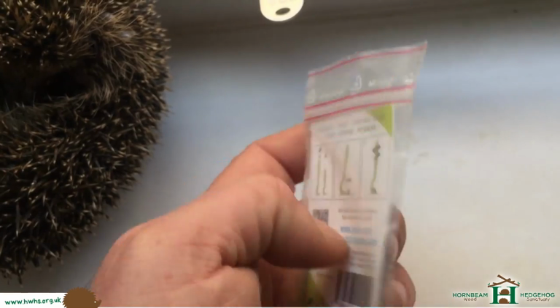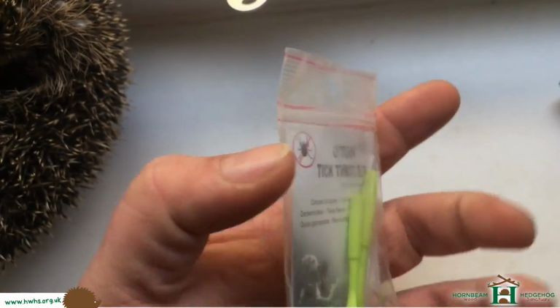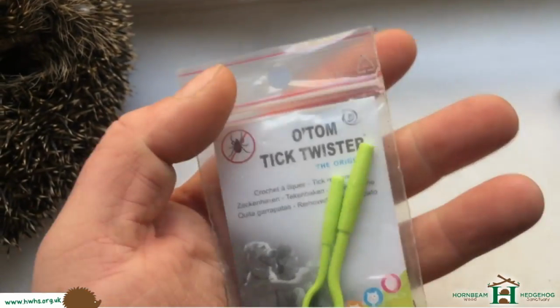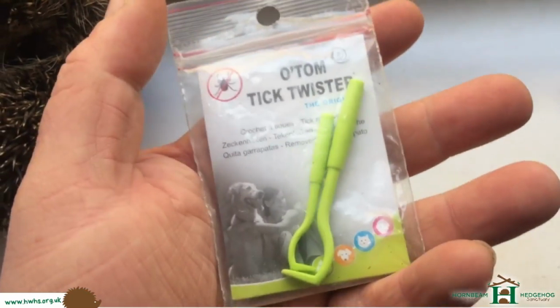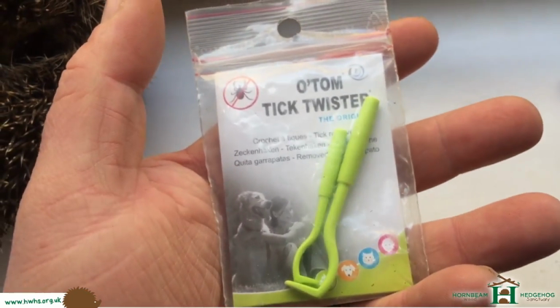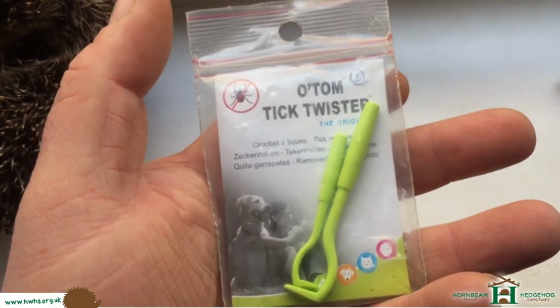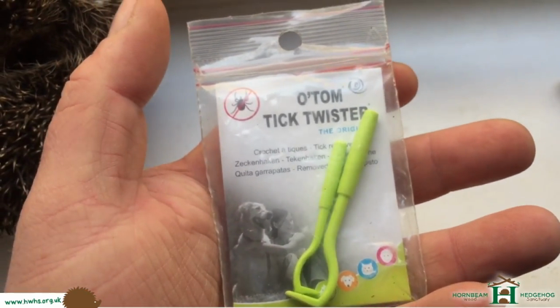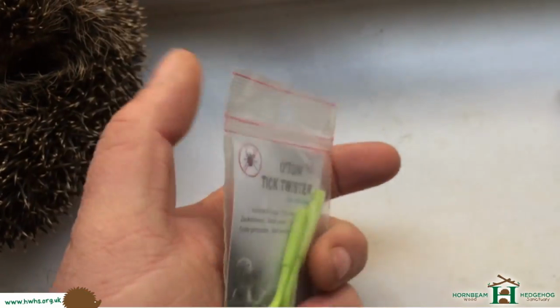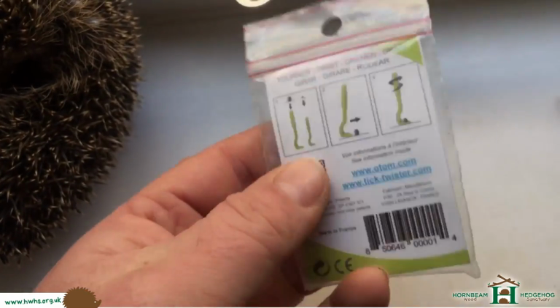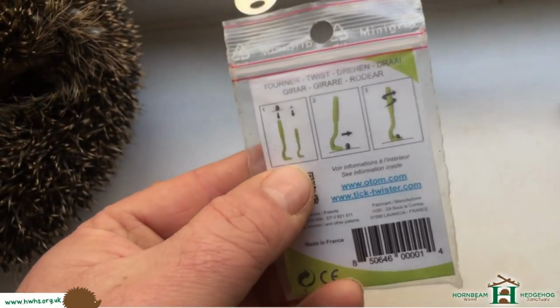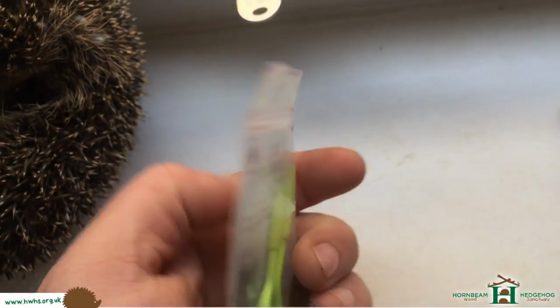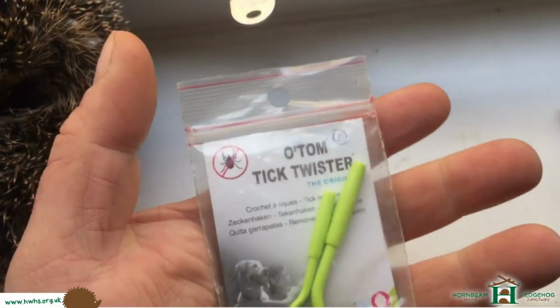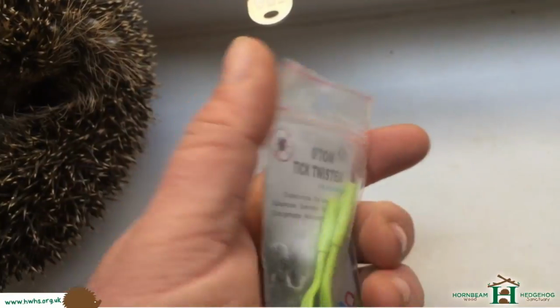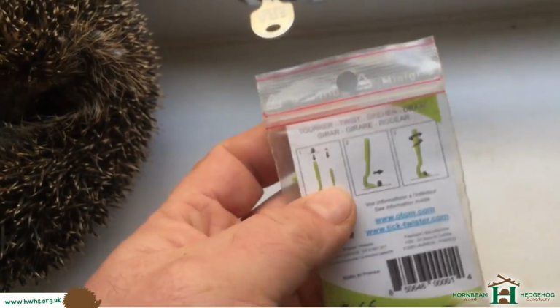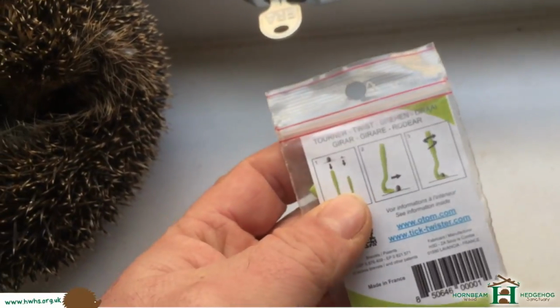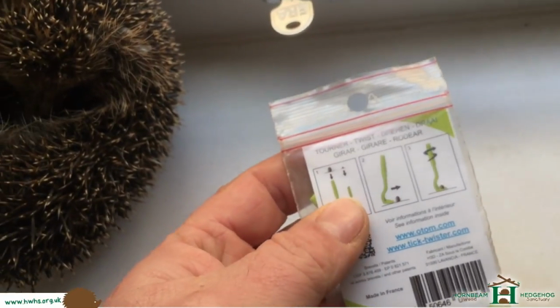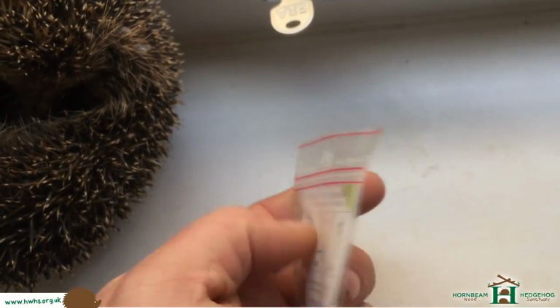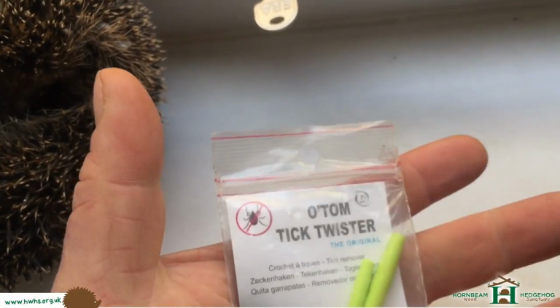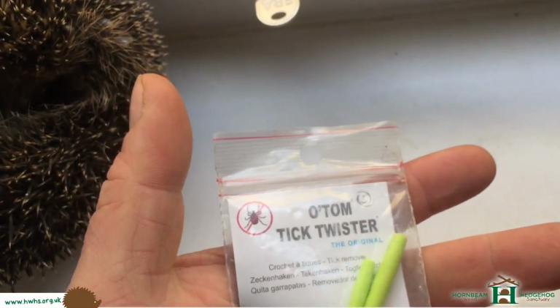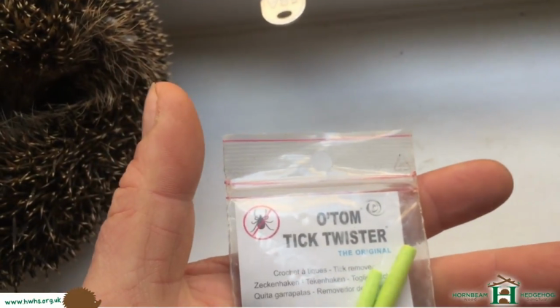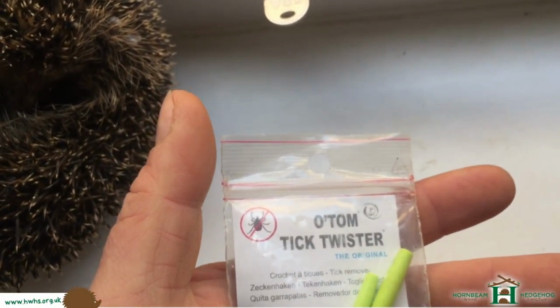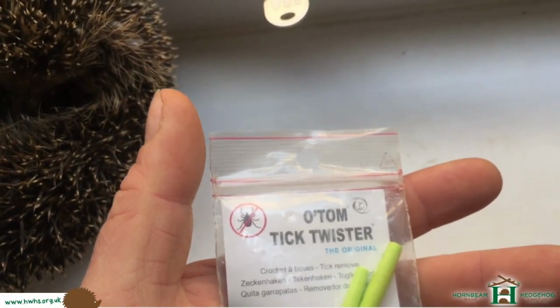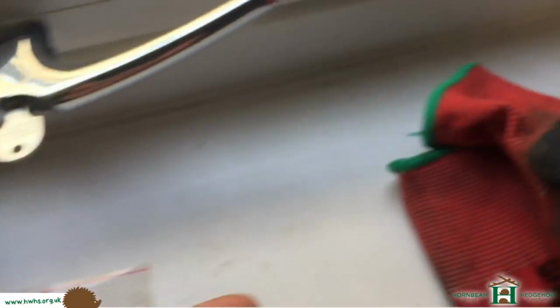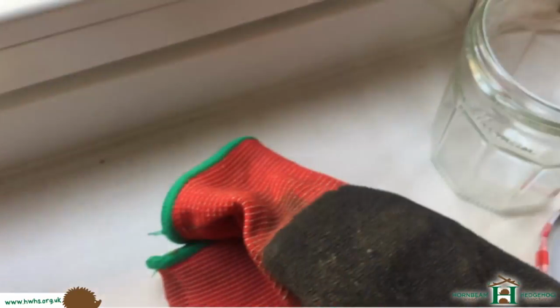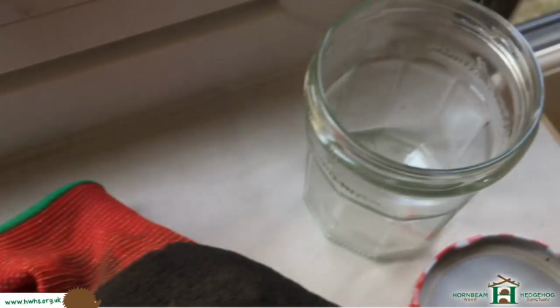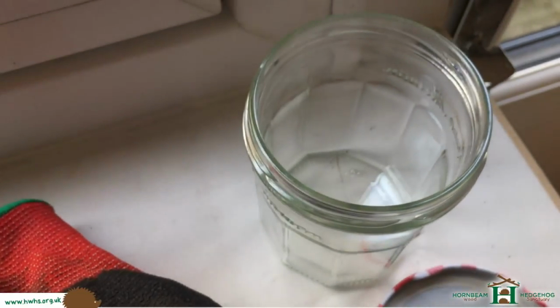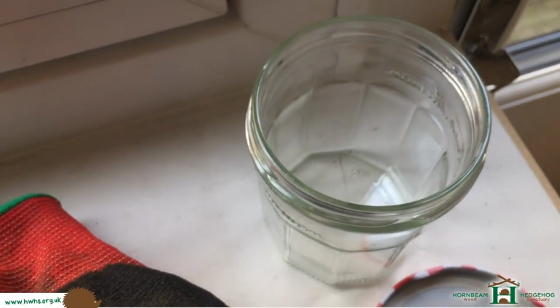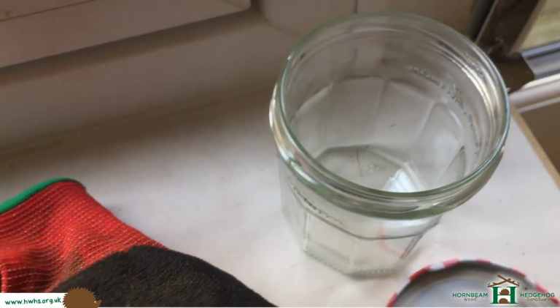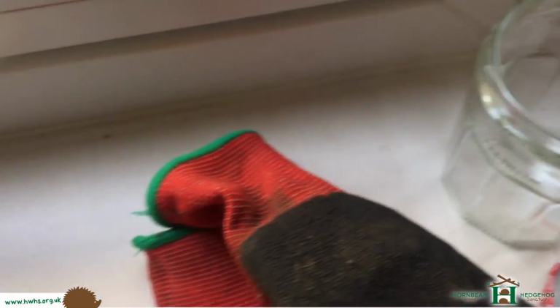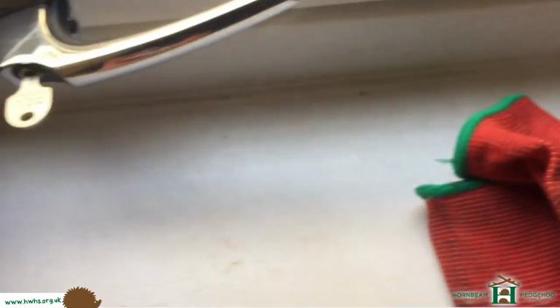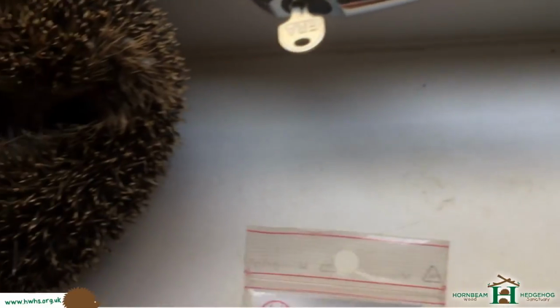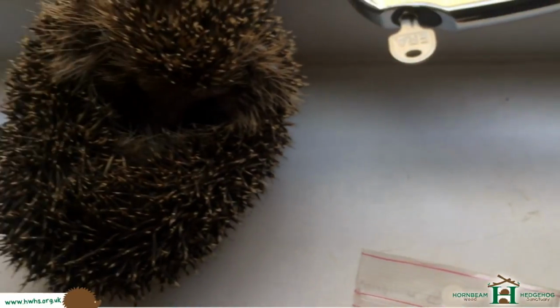I guess it's the same if you get ticks on pets and things like that — you've probably seen these before, there's different types, but you can use these ones. So we'll be using that. I'm not going to show you the actual pulling of the ticks, but I will show you some of the ticks I get off, and we'll put them into a little pot there and then we'll dispose of them.